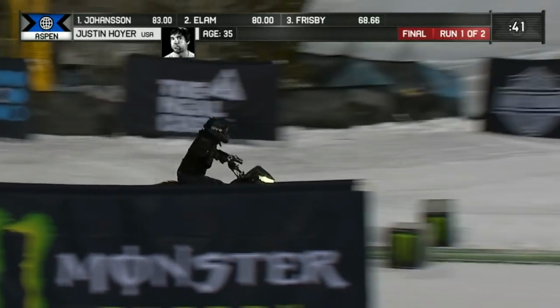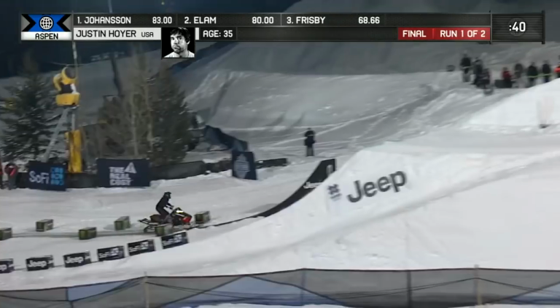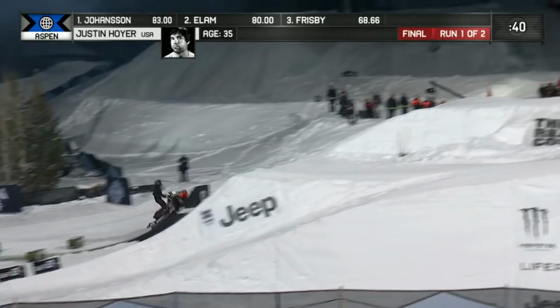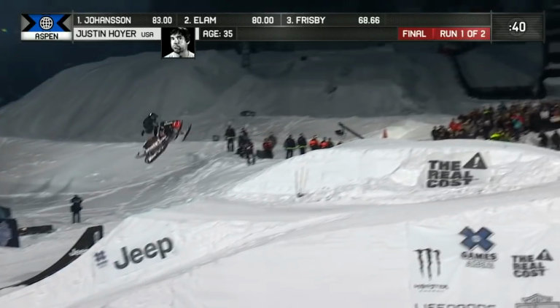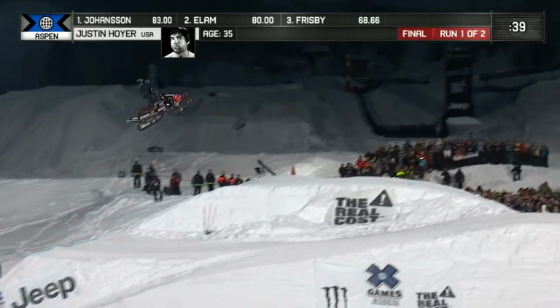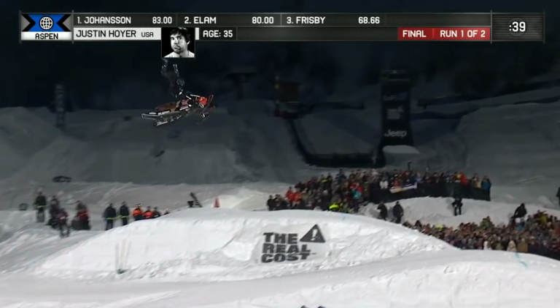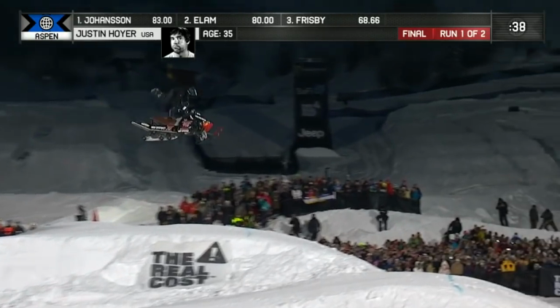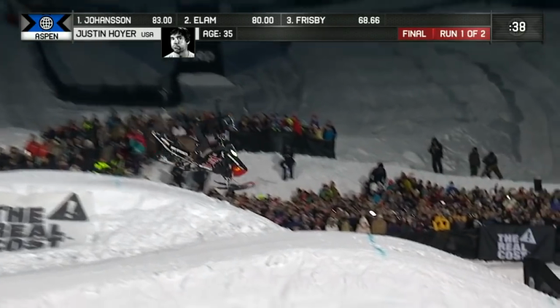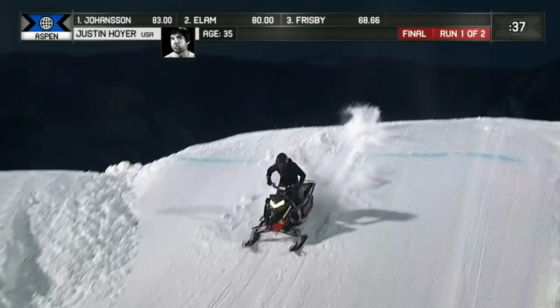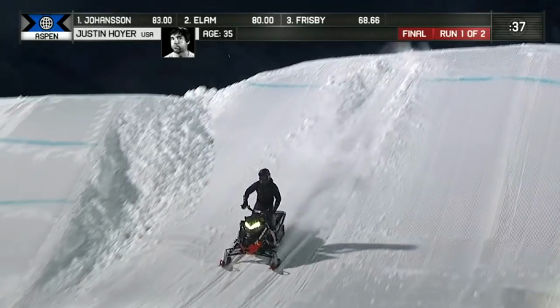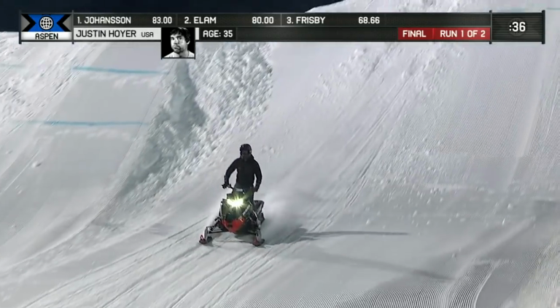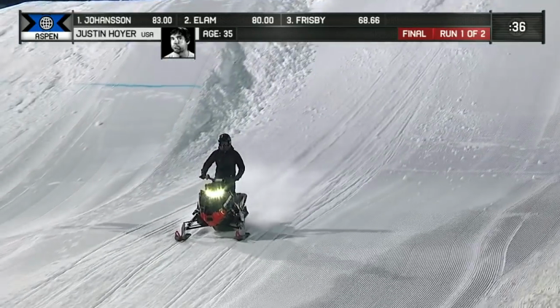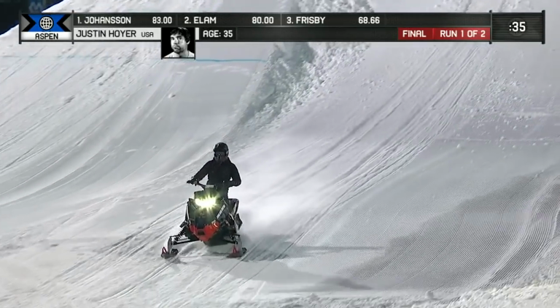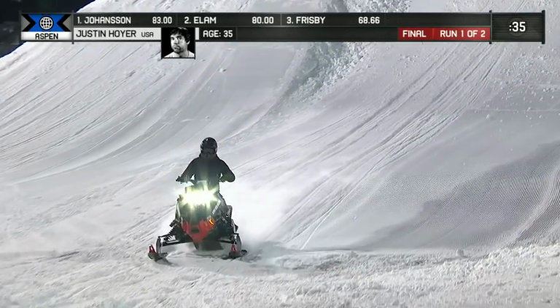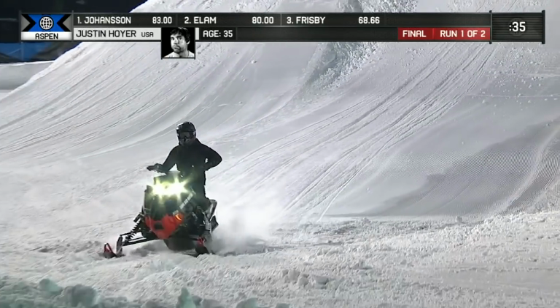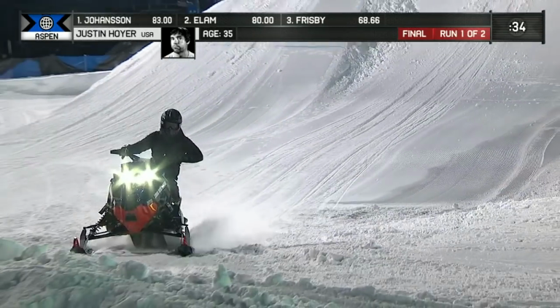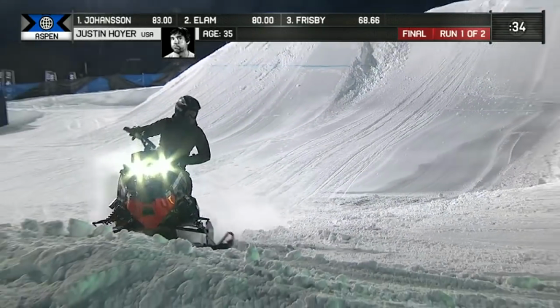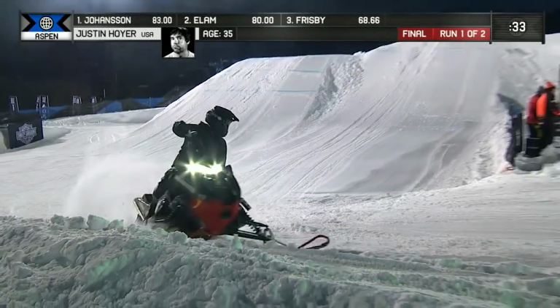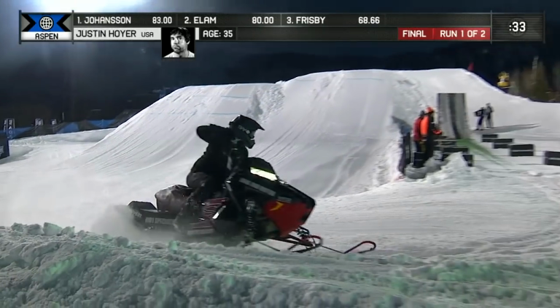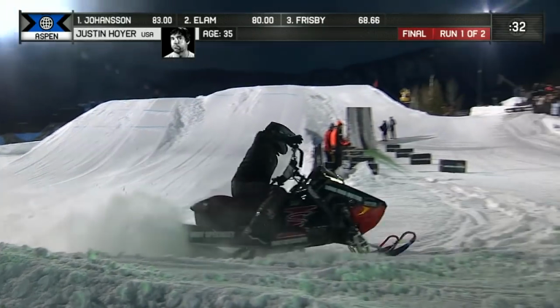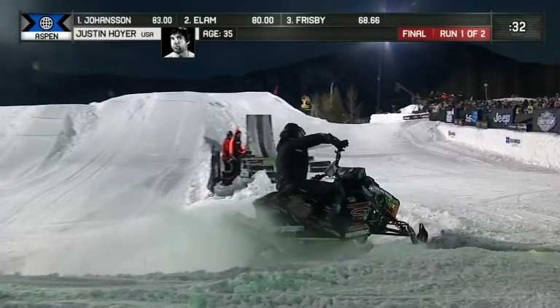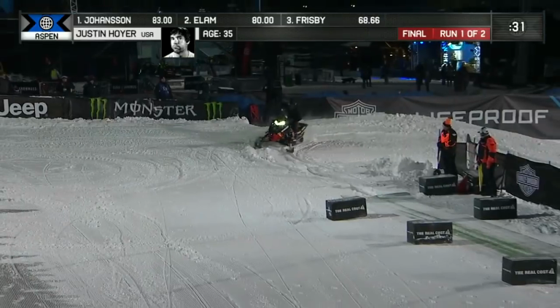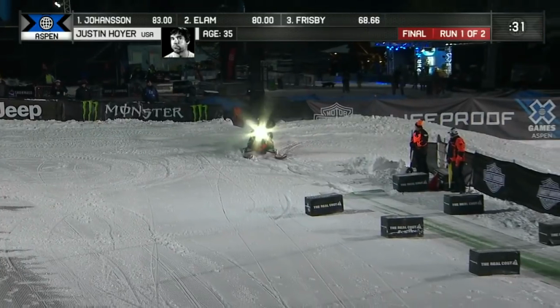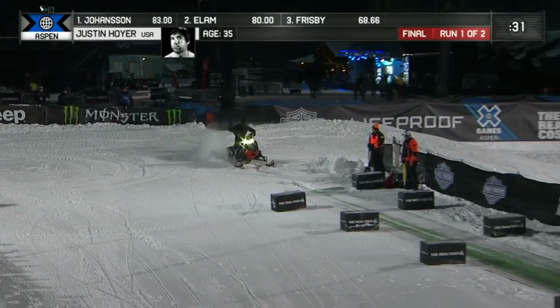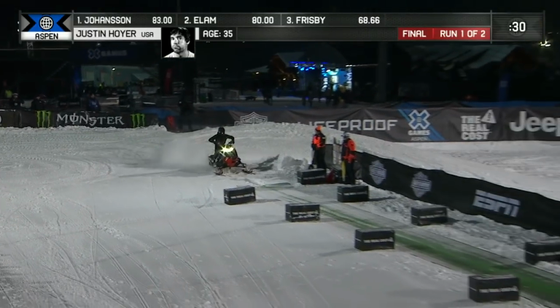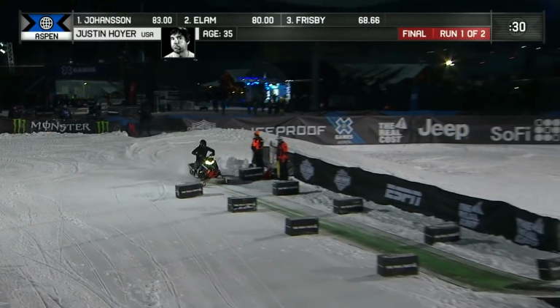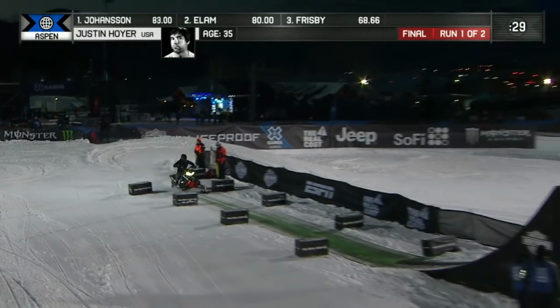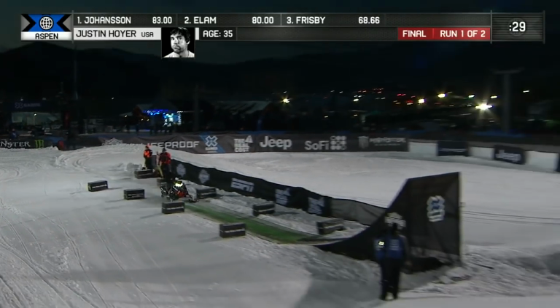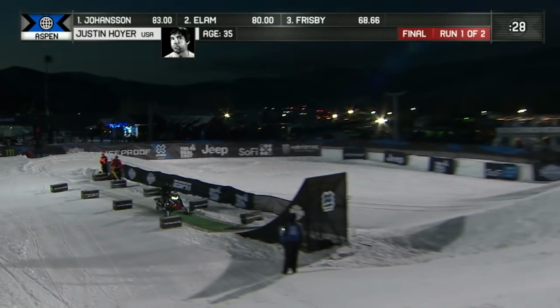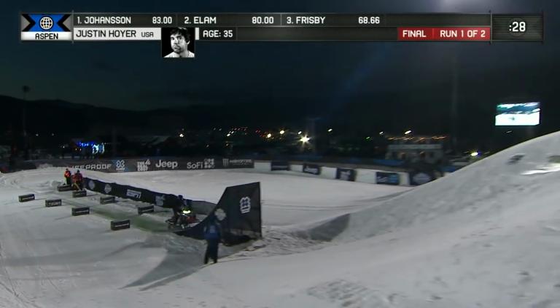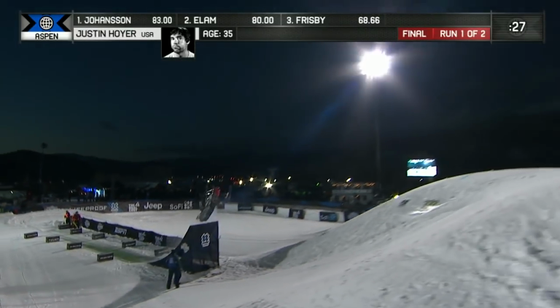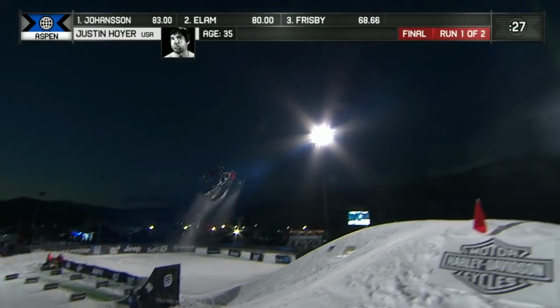We talk about the high elevation and the modifications to the machines that are required here. Justin is the only competitor in the field who is running an 800cc motor, basically giving him more power and more torque for the elevation of Aspen.